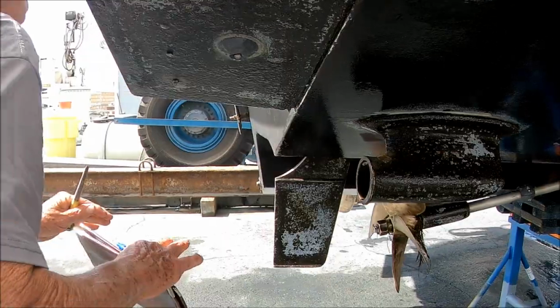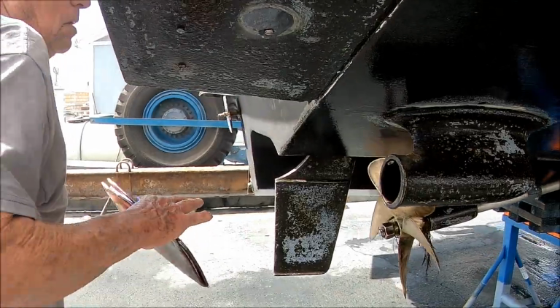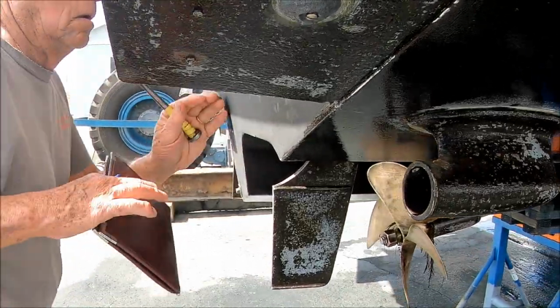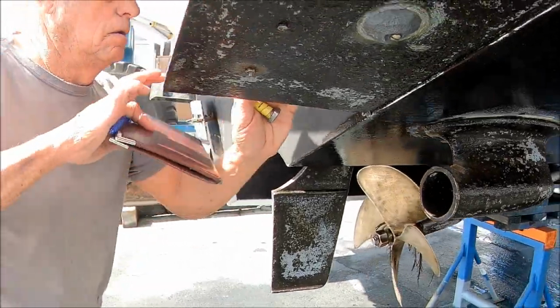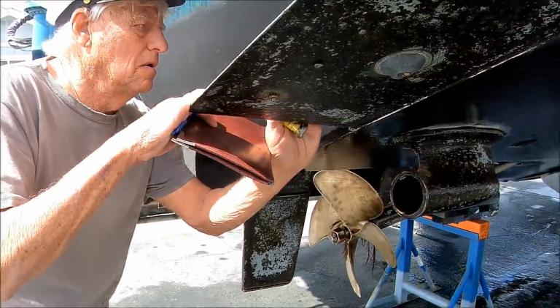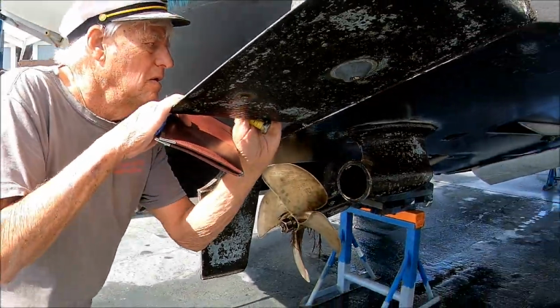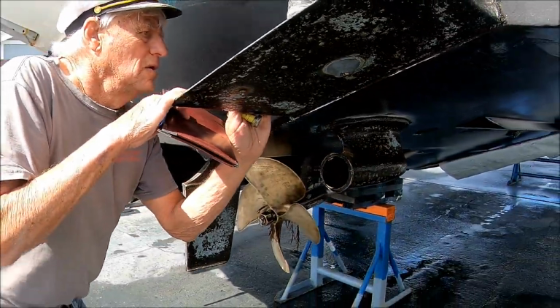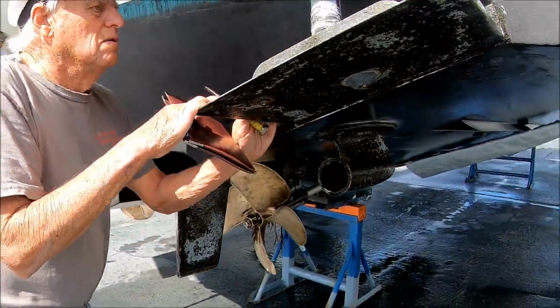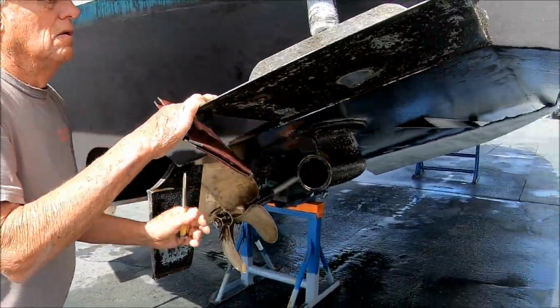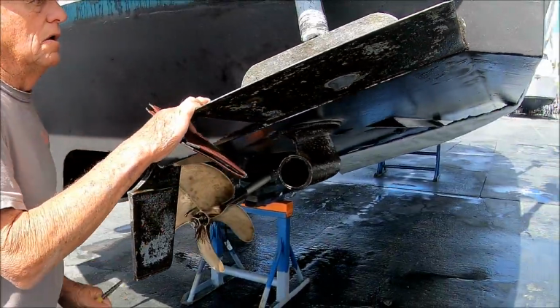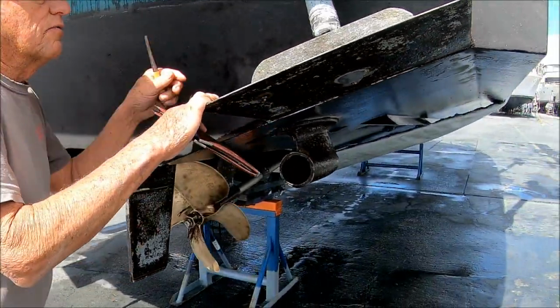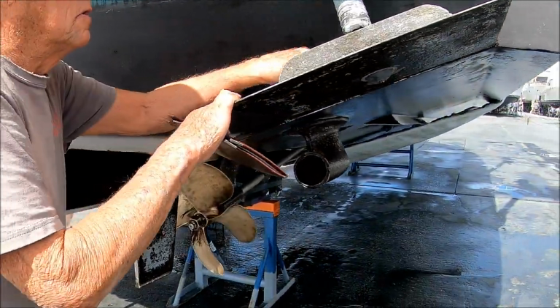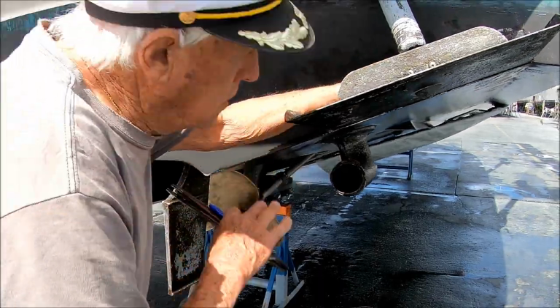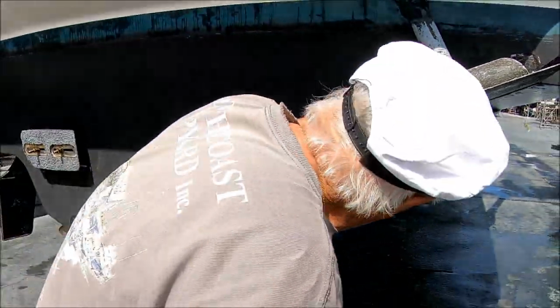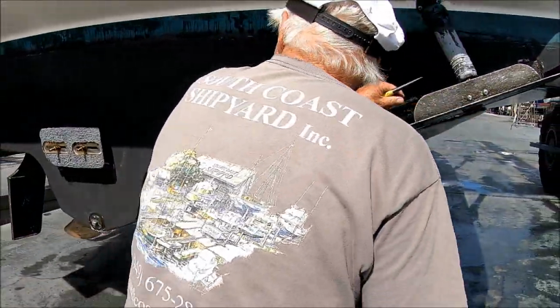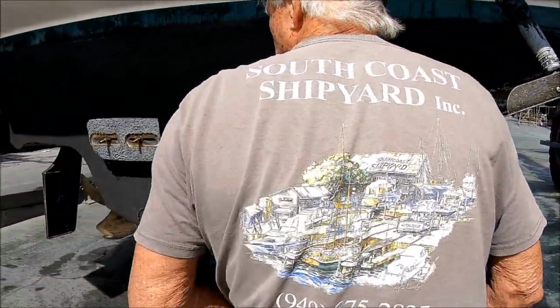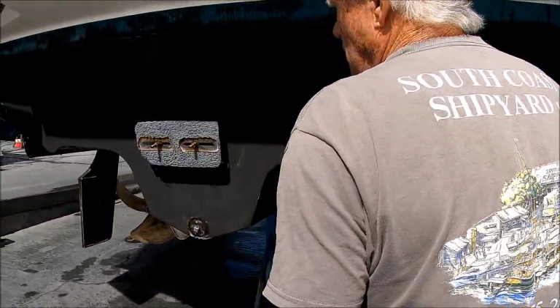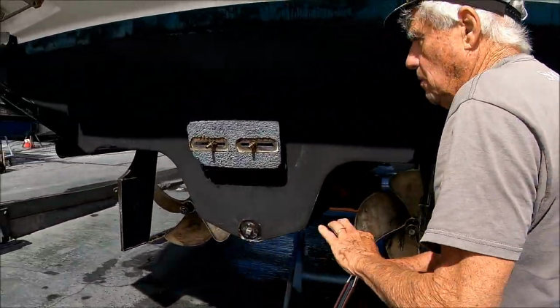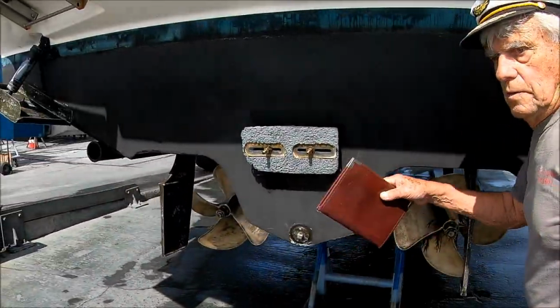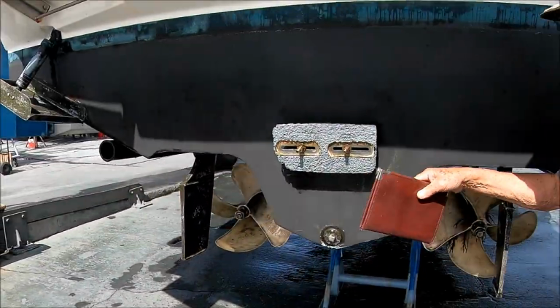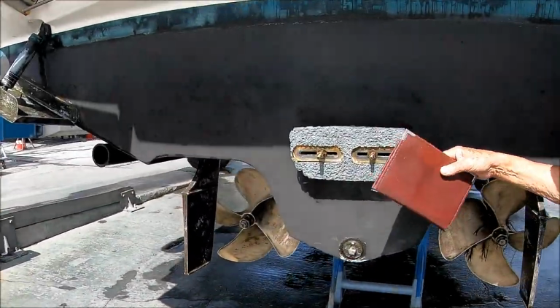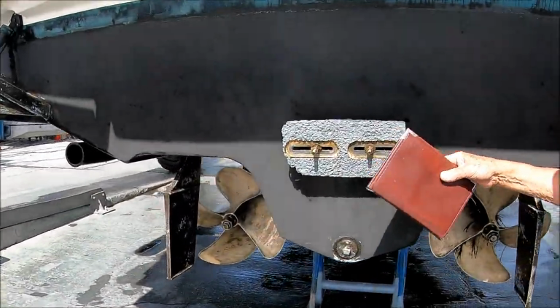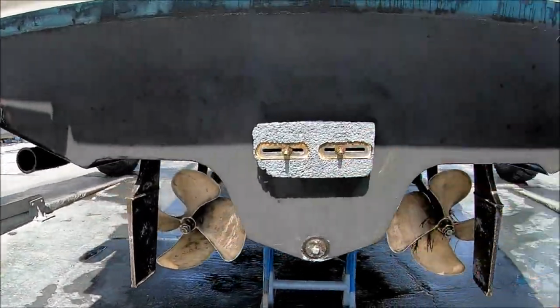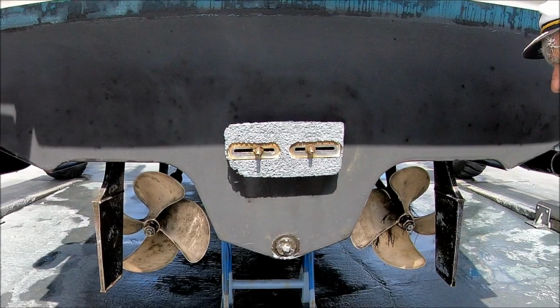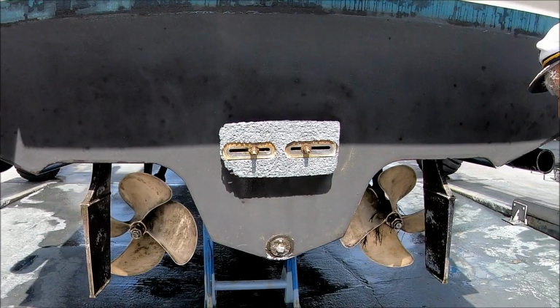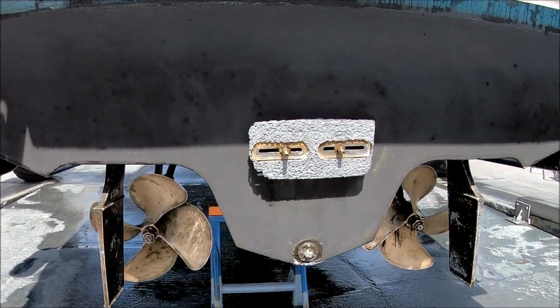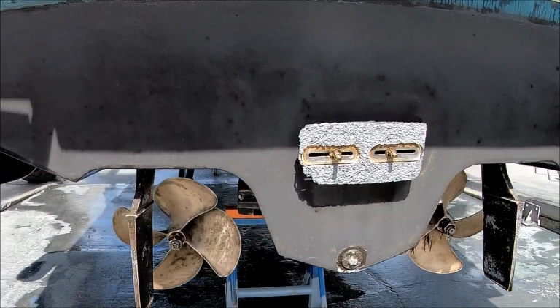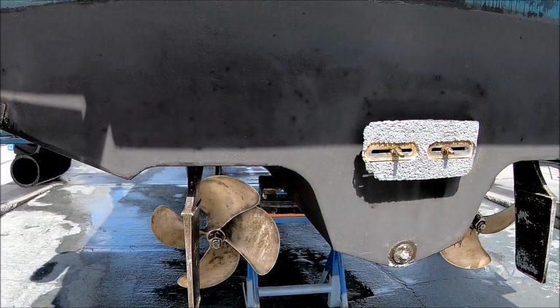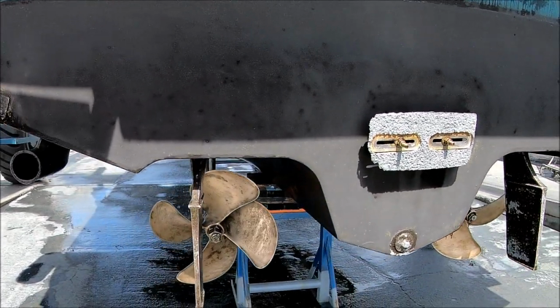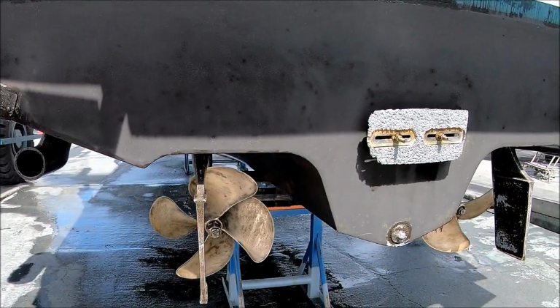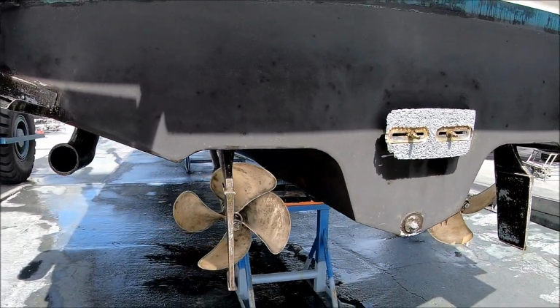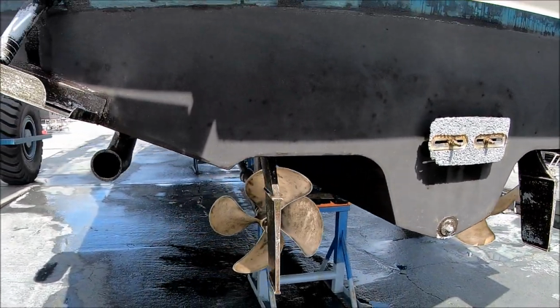We tested the trim tabs while we were underway and they work fine. We need a new transom plate and a new transom zinc — the bottom diver will install that.